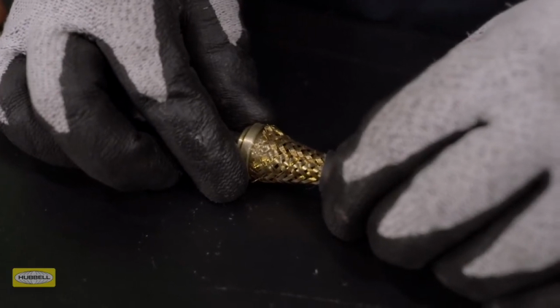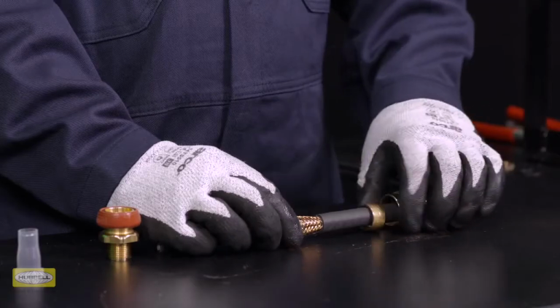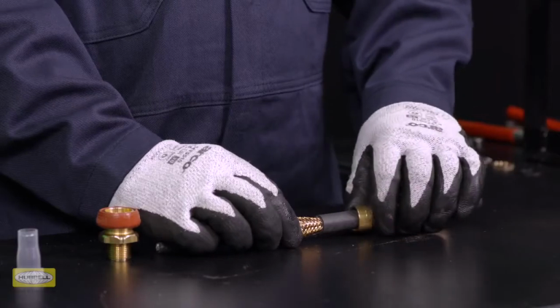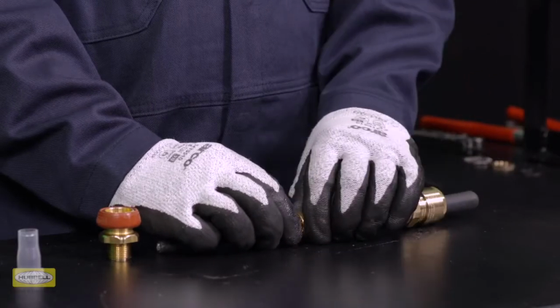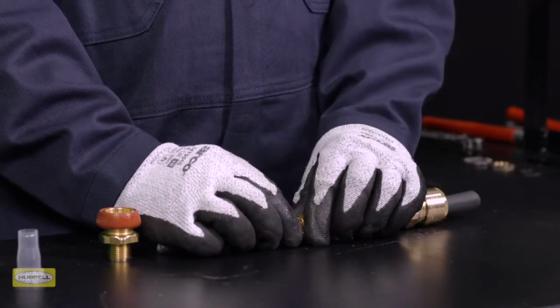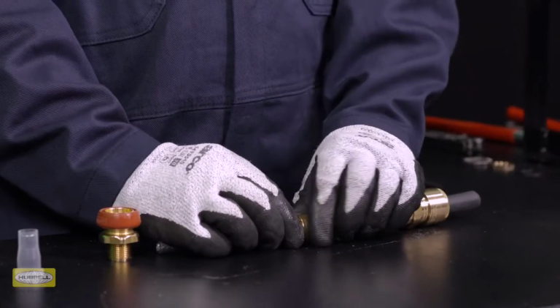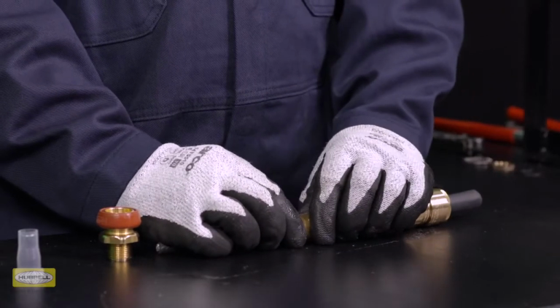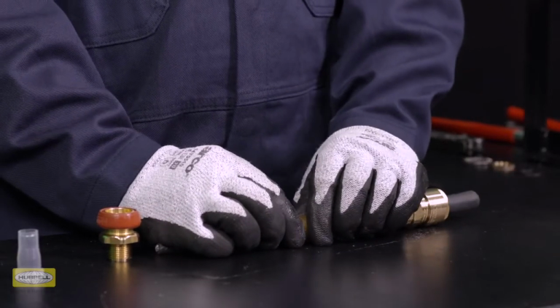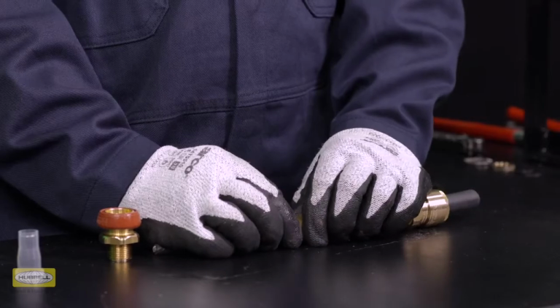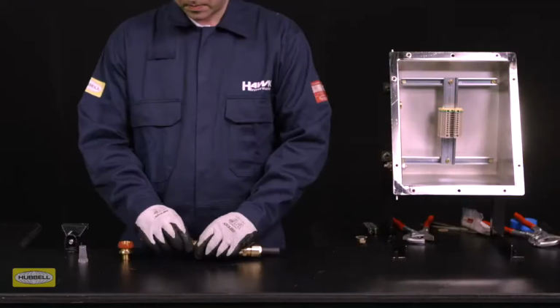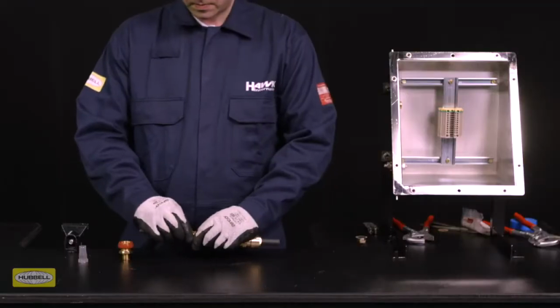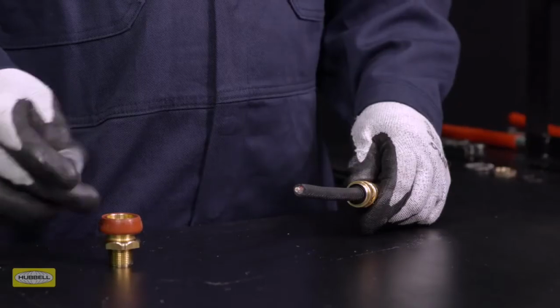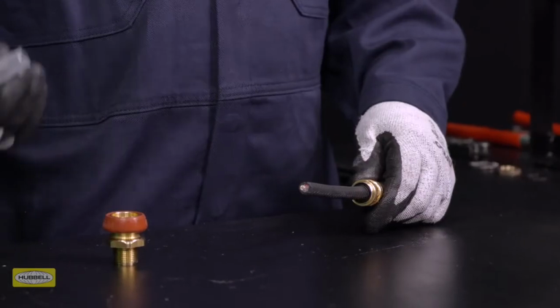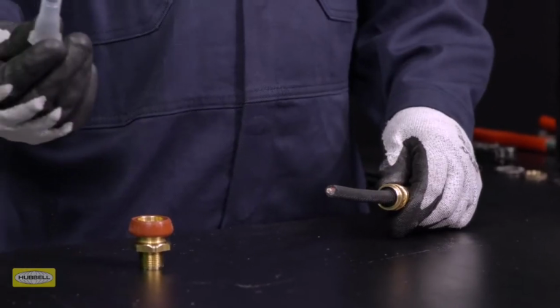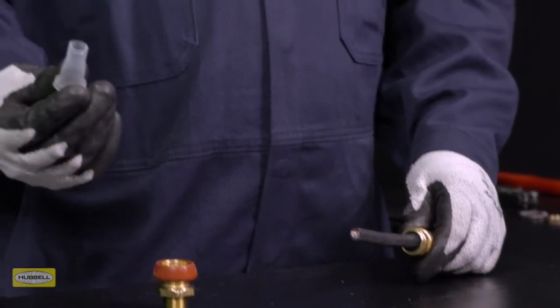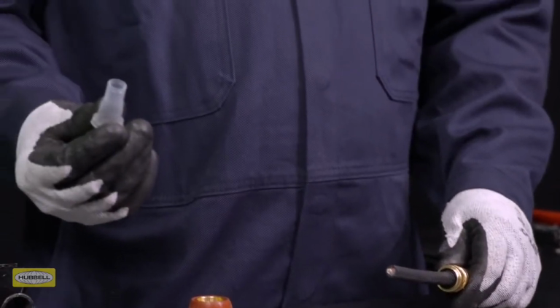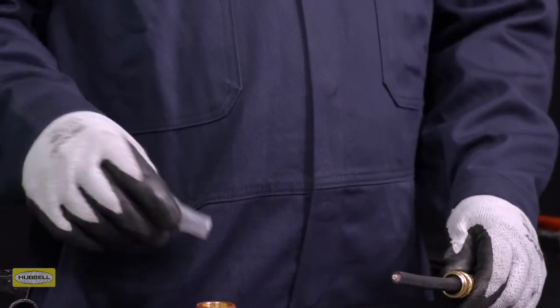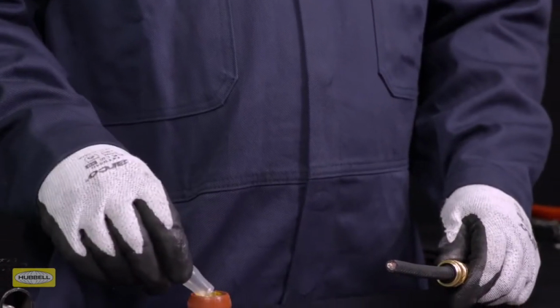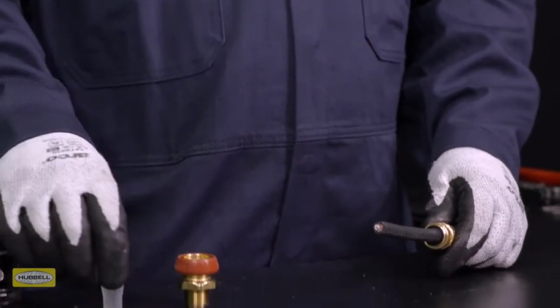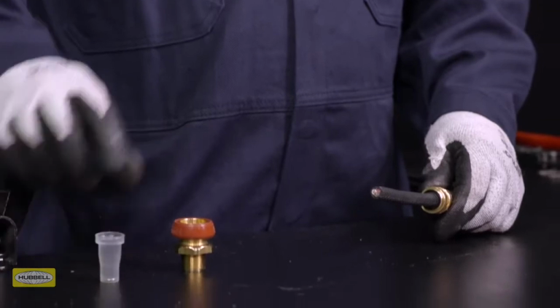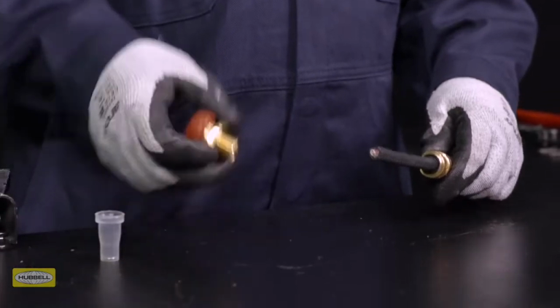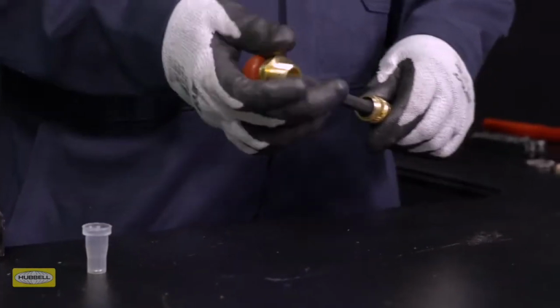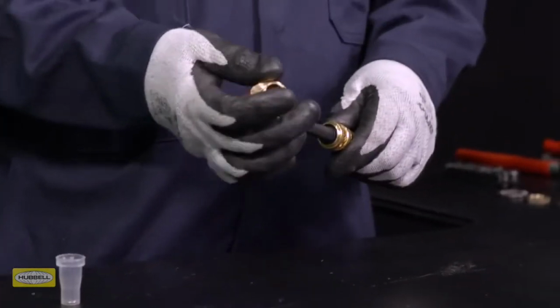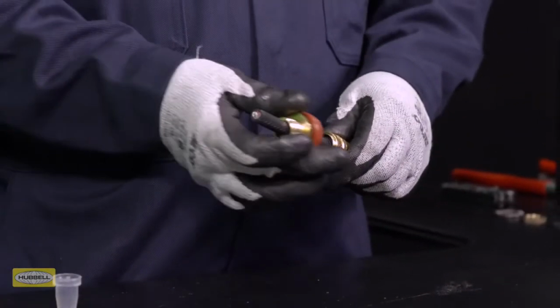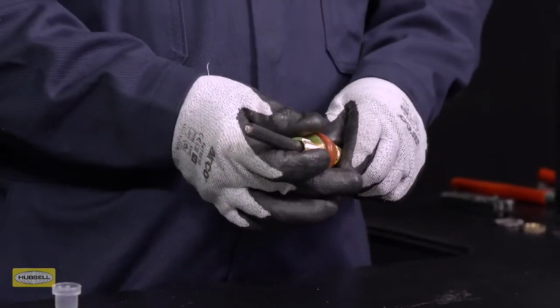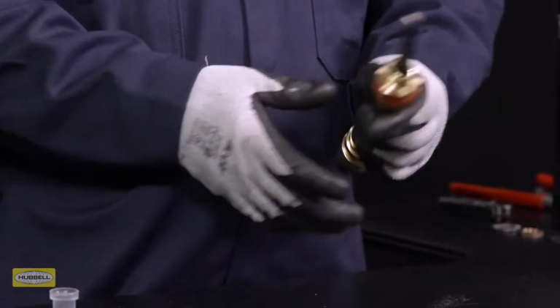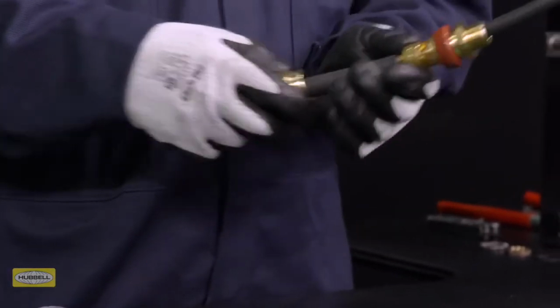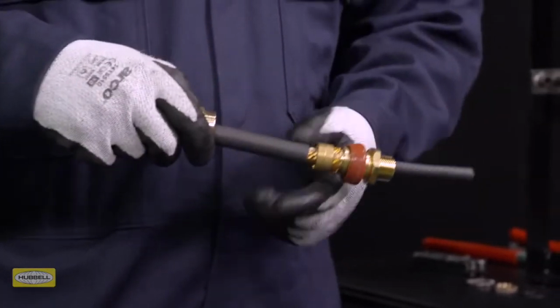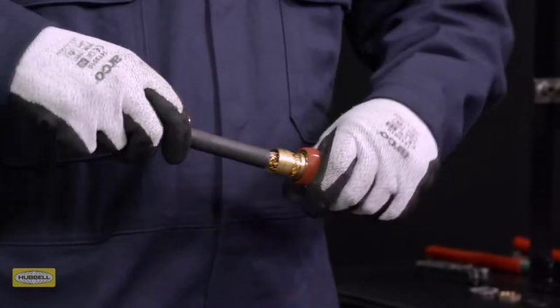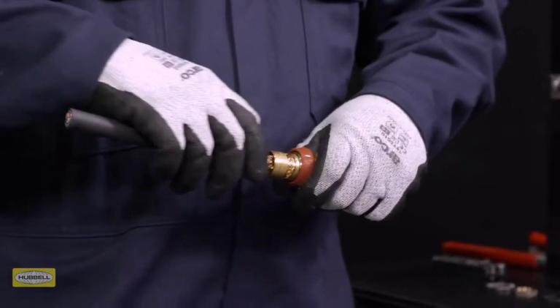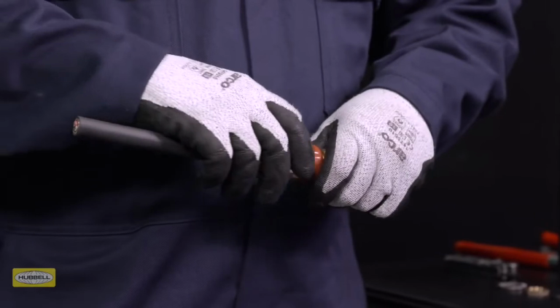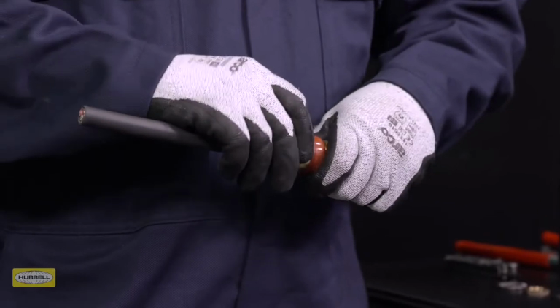Slide the clamping ring up to the armor or braid by hand. Ensure the compound pot is removed from the assembly. Slide the entry over the cable. Slide the middle nut up to the entry and hand tighten.